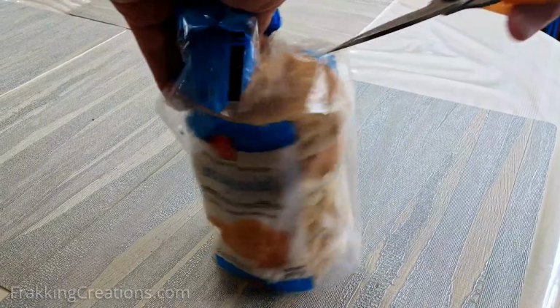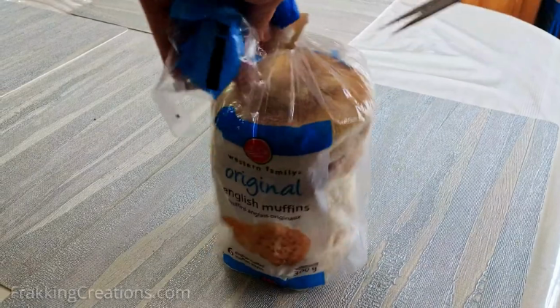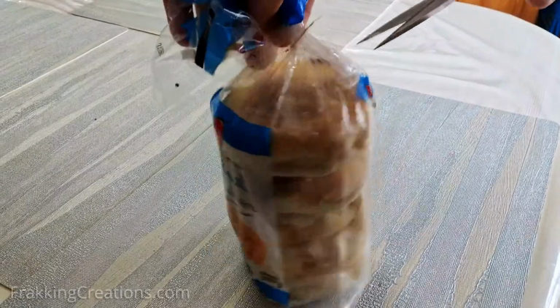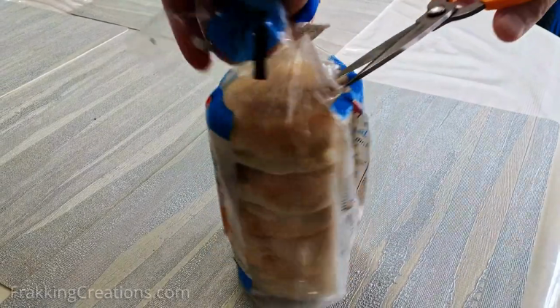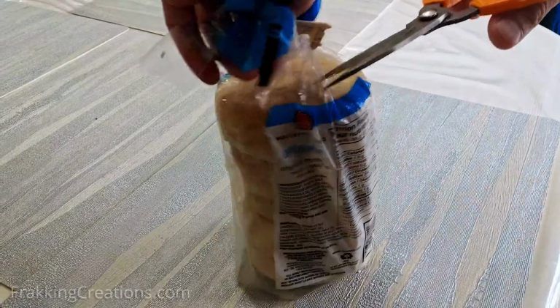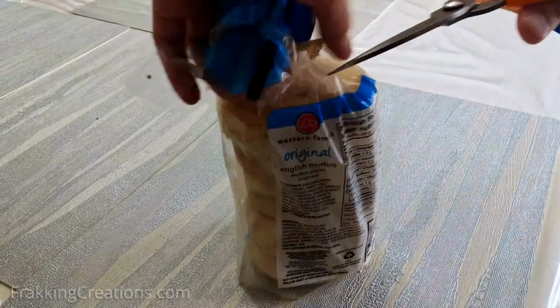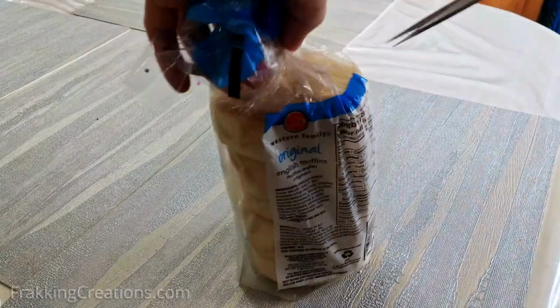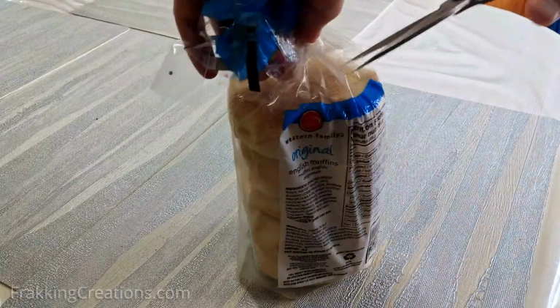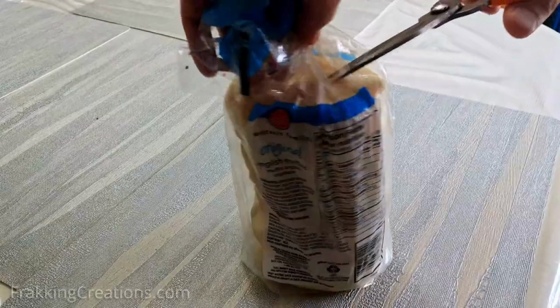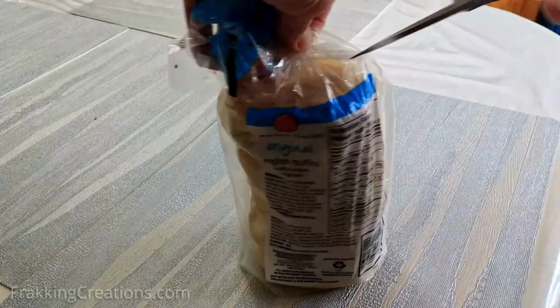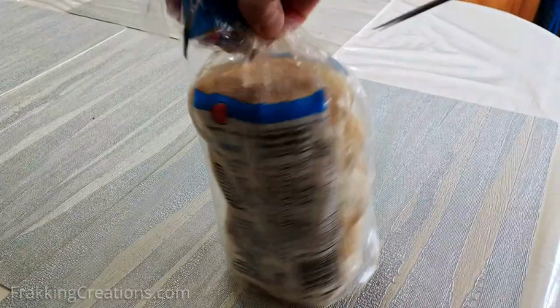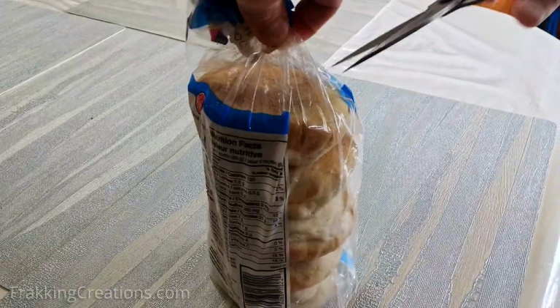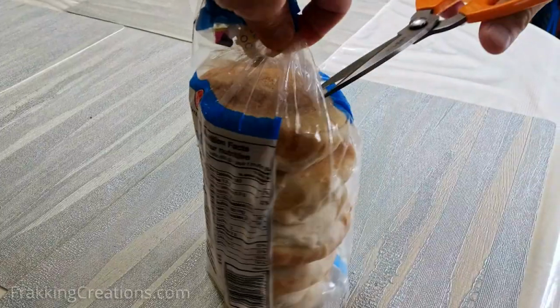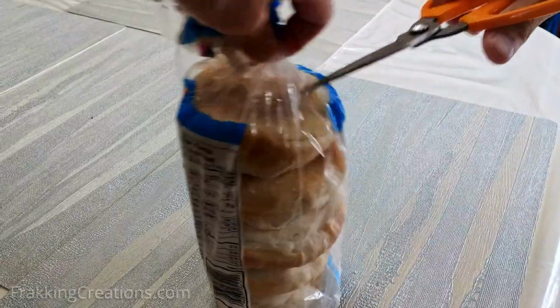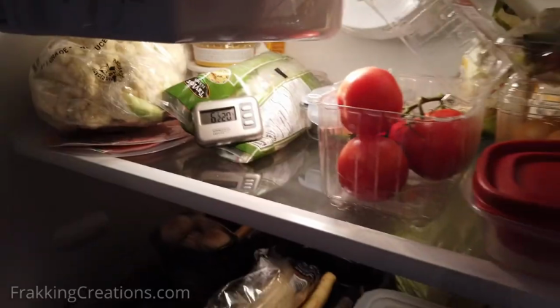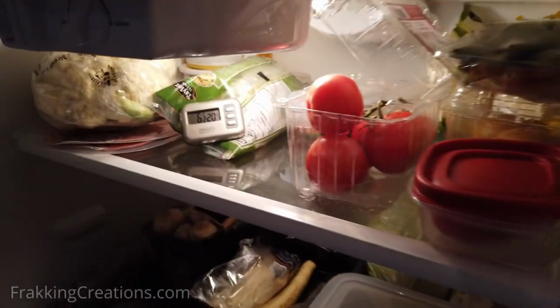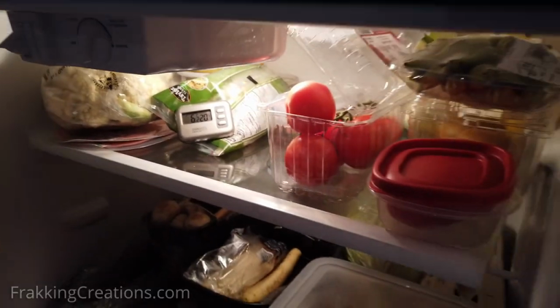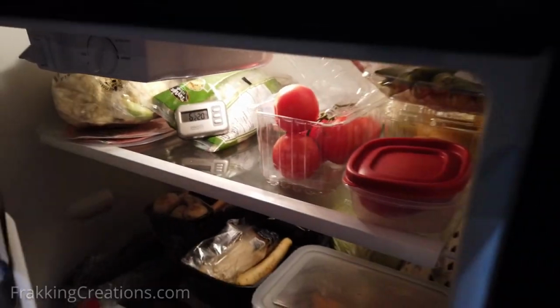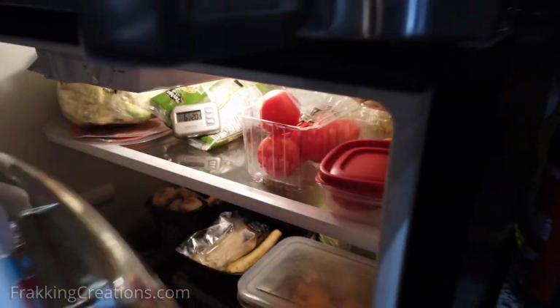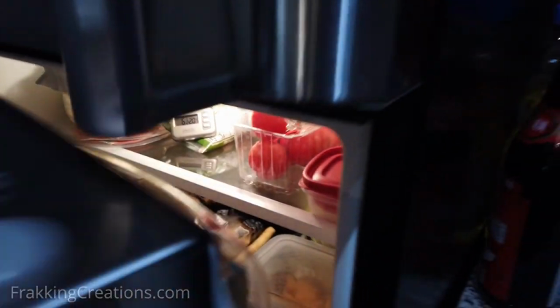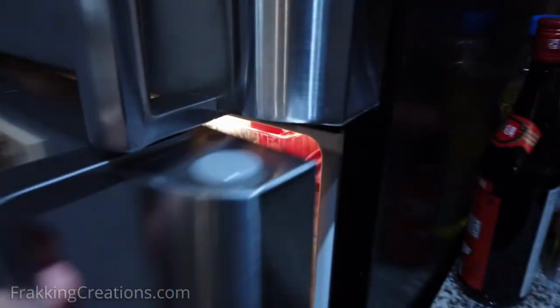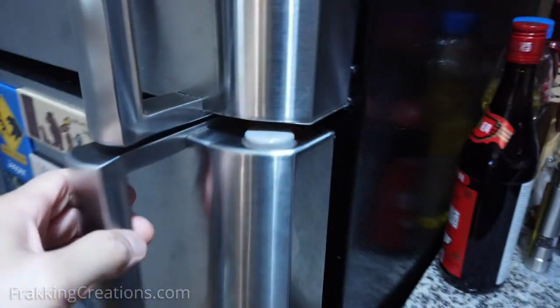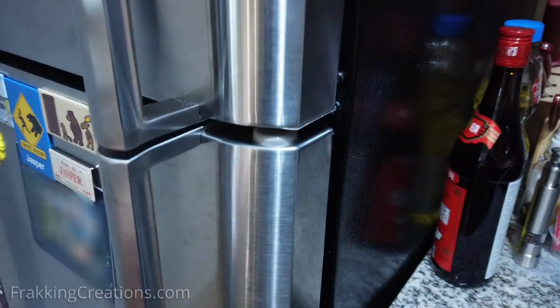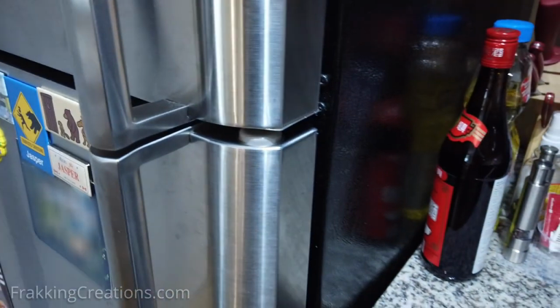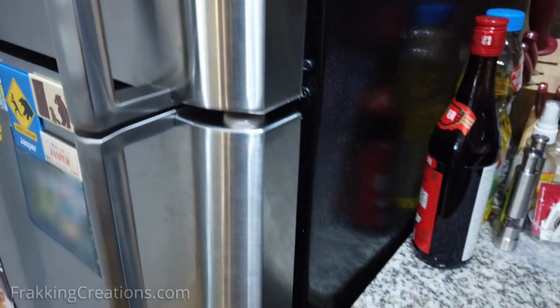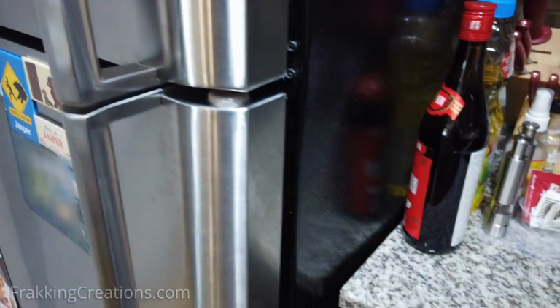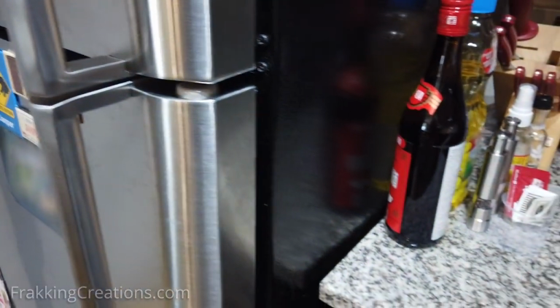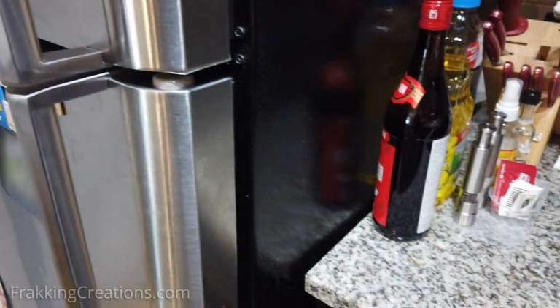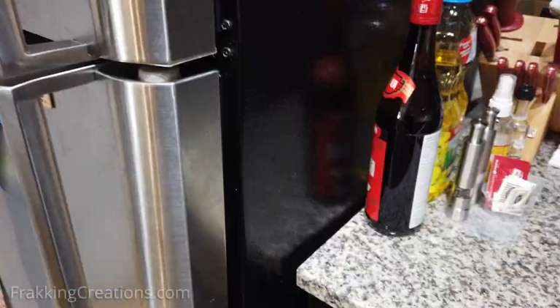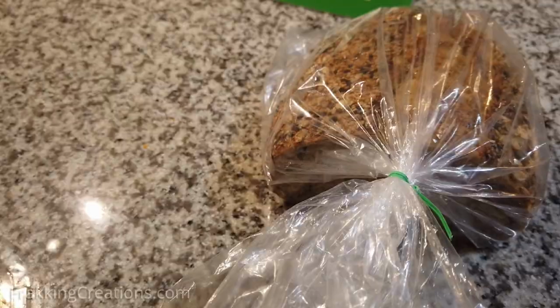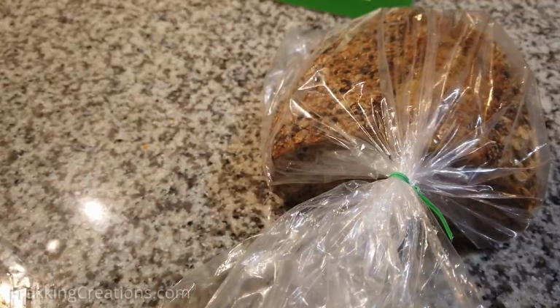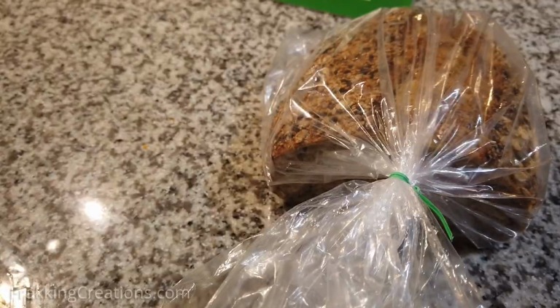There are only two things to do: cut holes and pop it in the fridge. Find out why, where, and how to cut the holes, plus some tips, next.